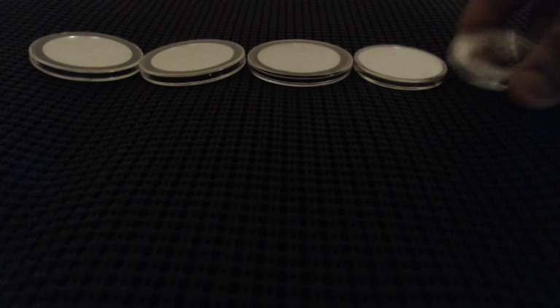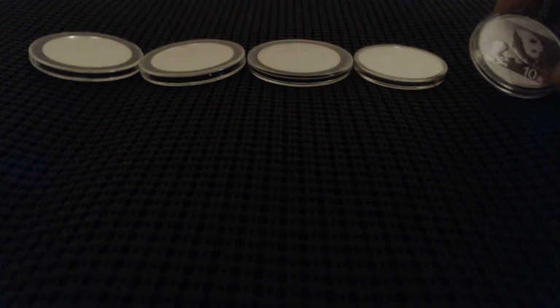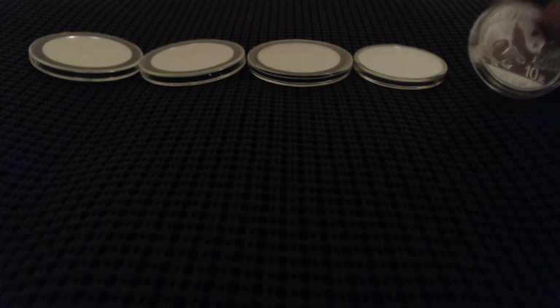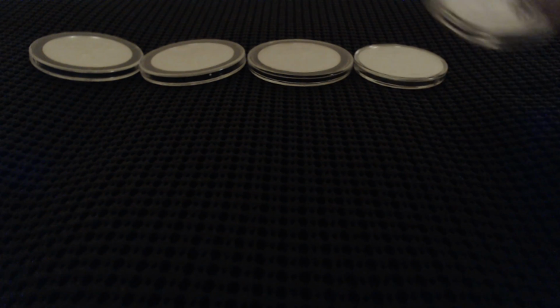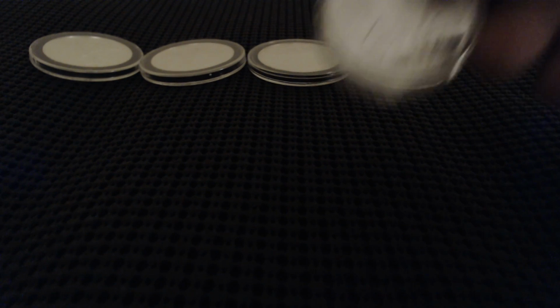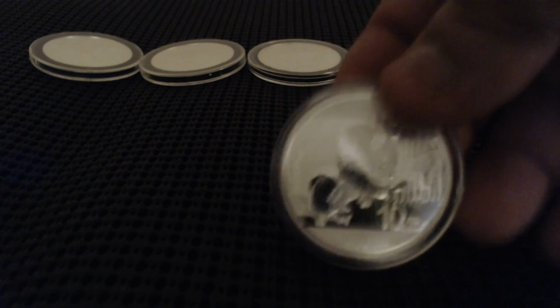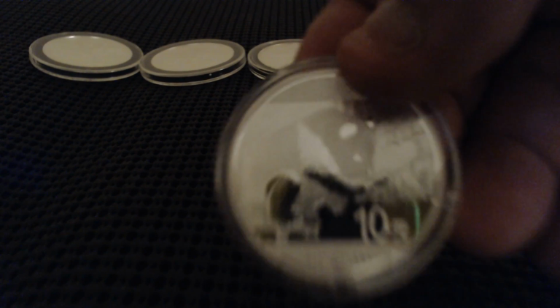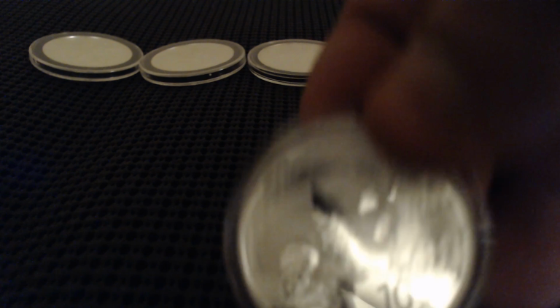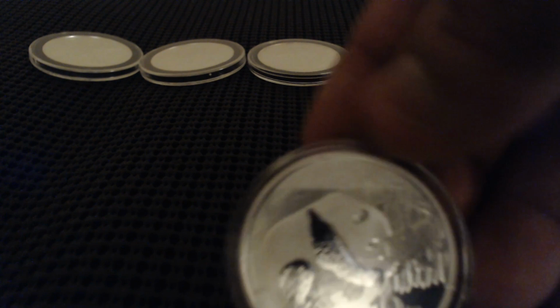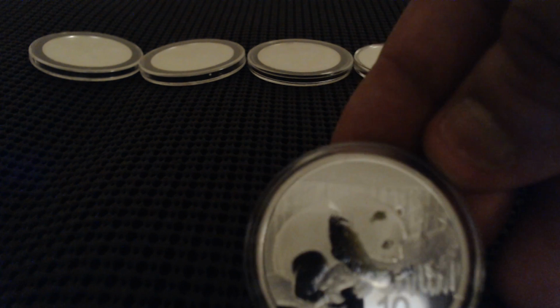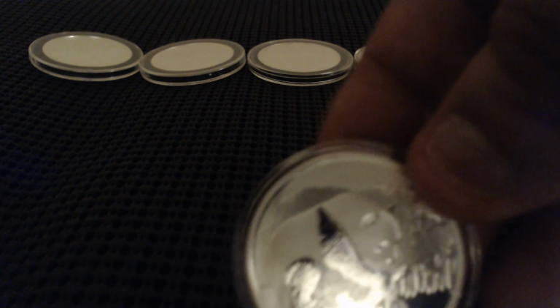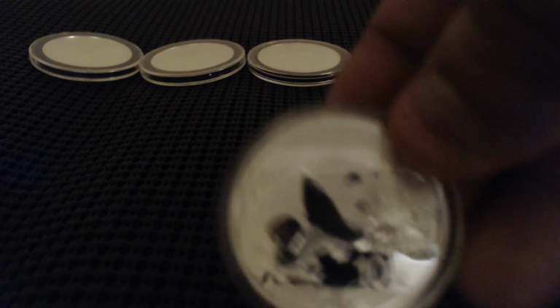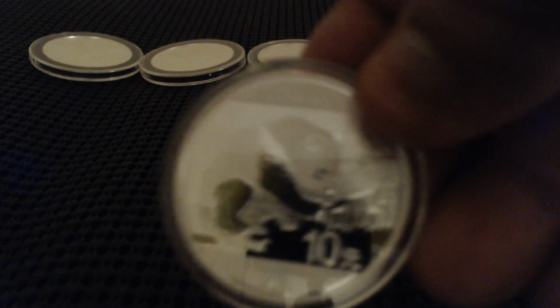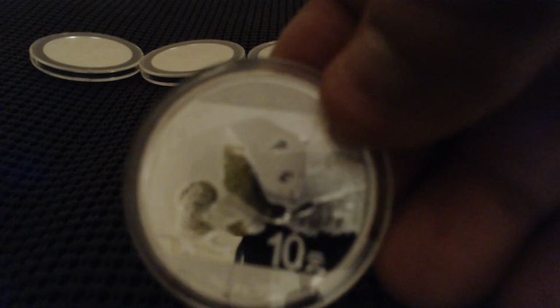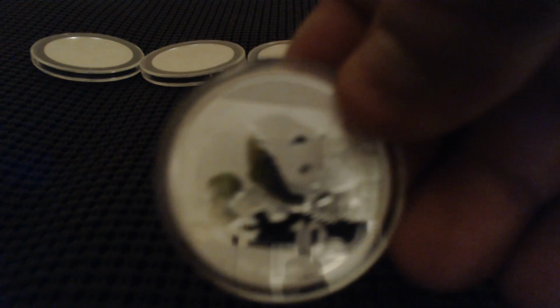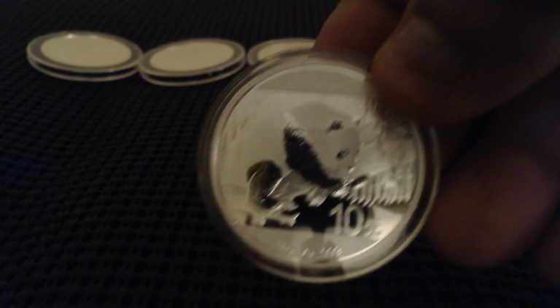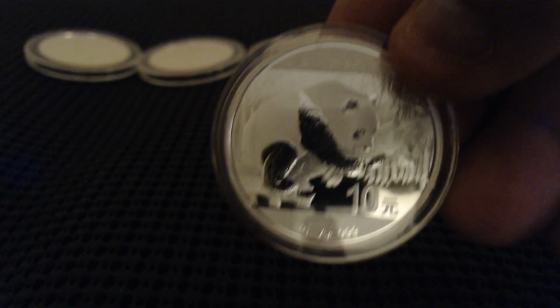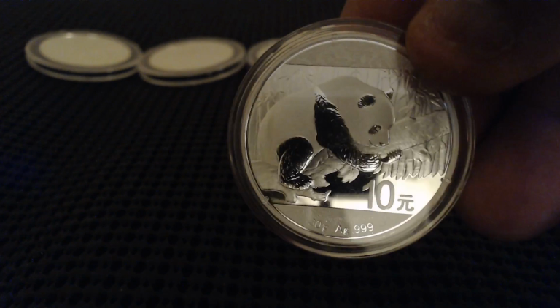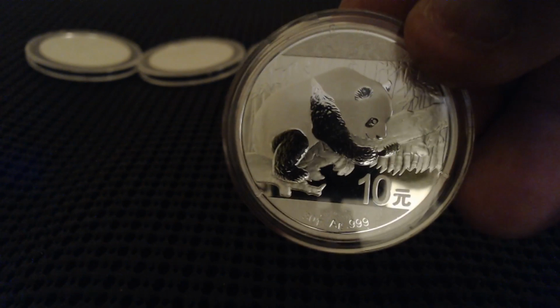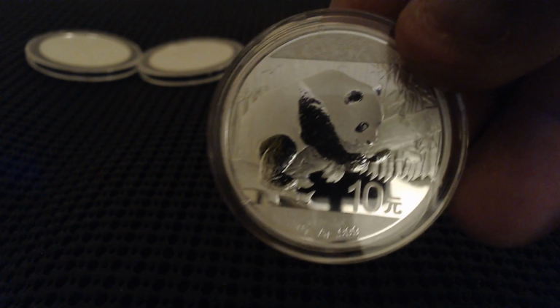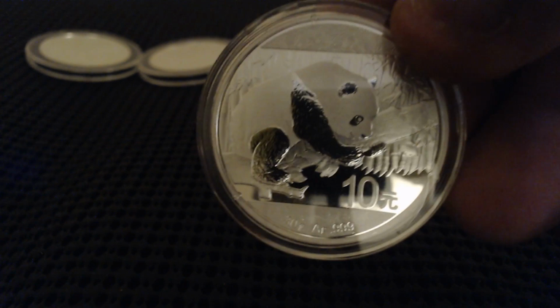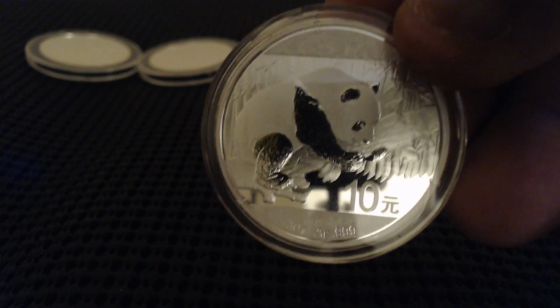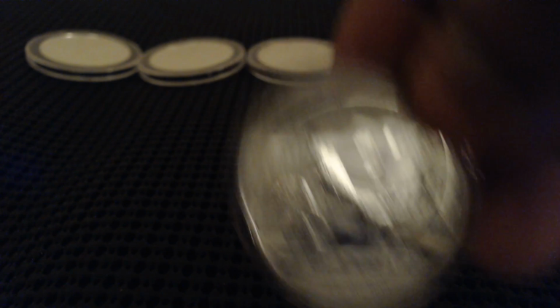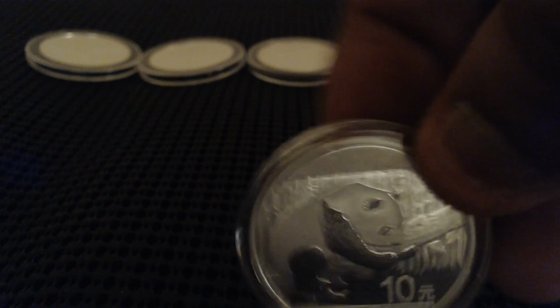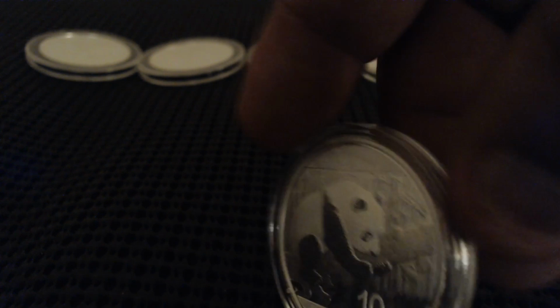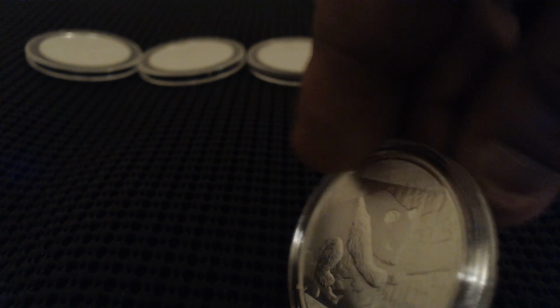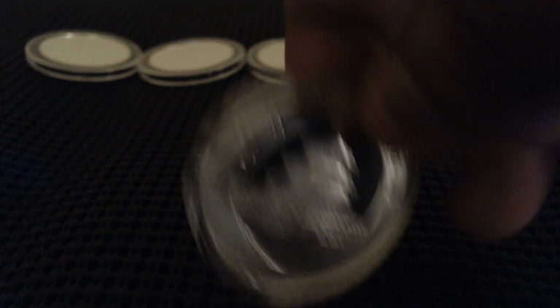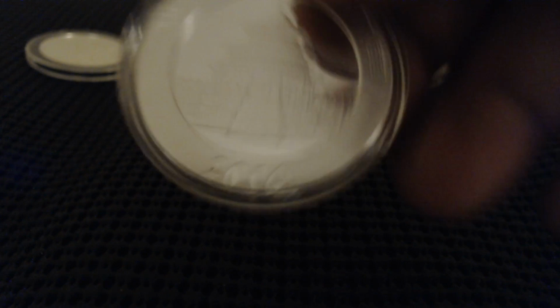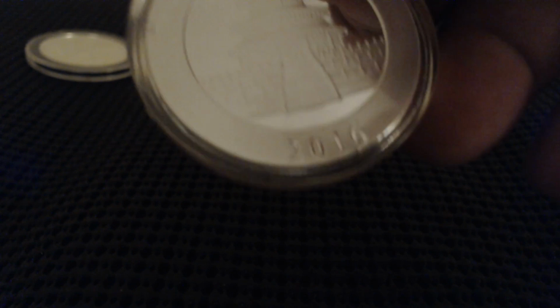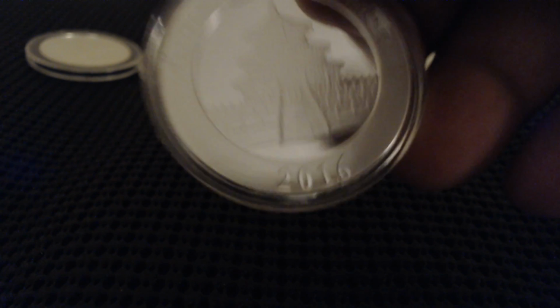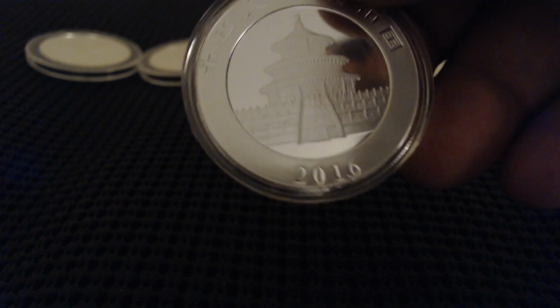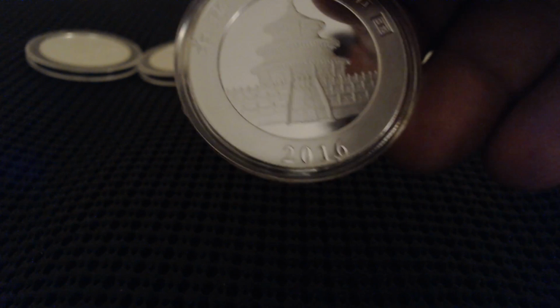Now here is the Chinese Panda one-ounce coin. I believe this is also 2016 — yep.